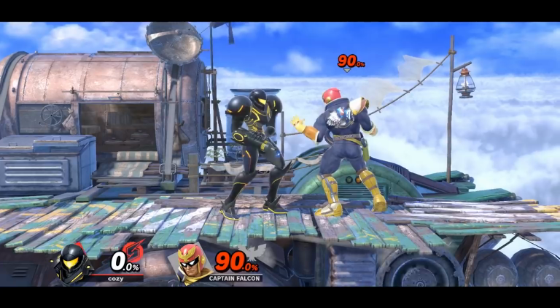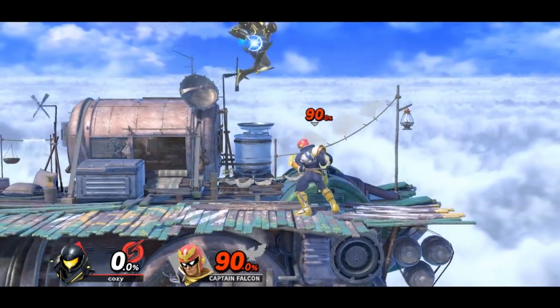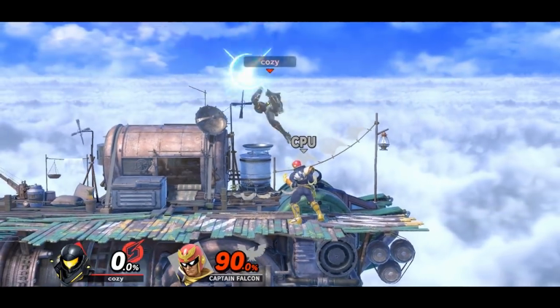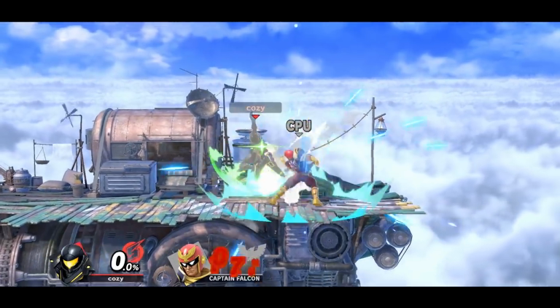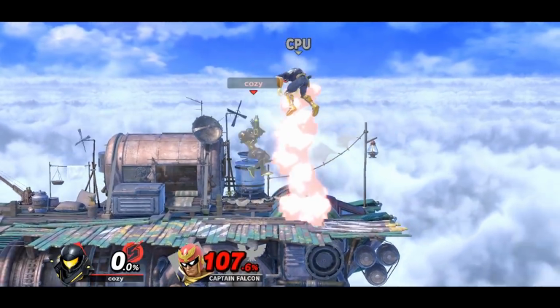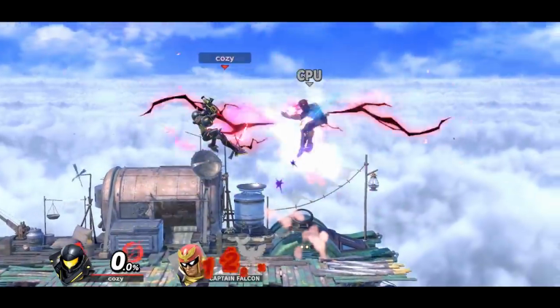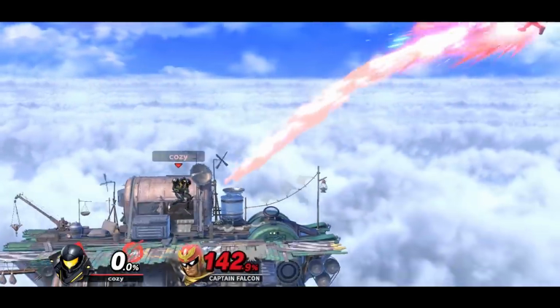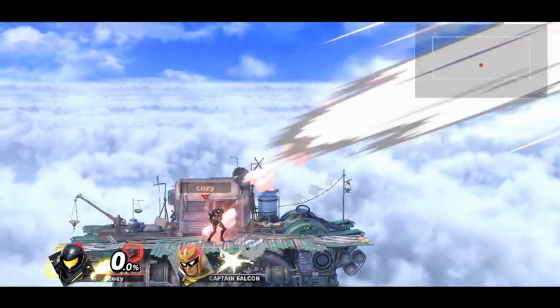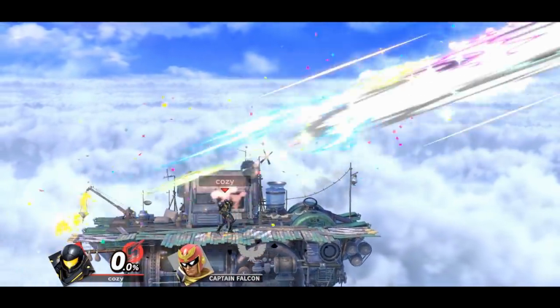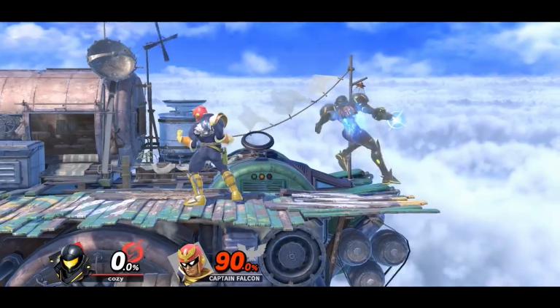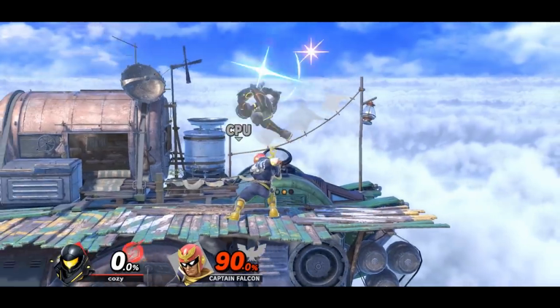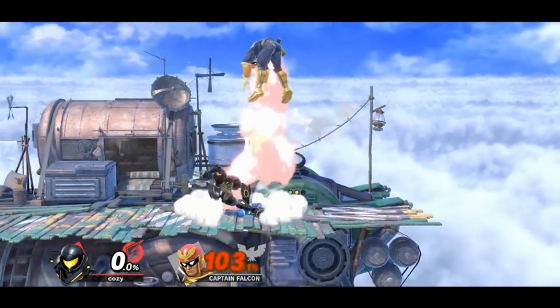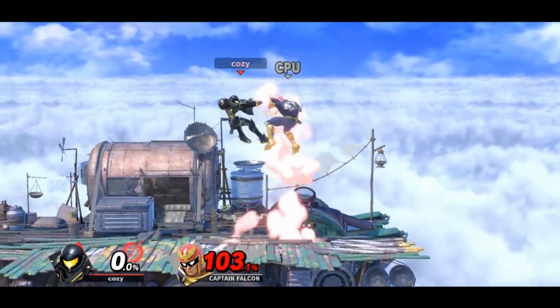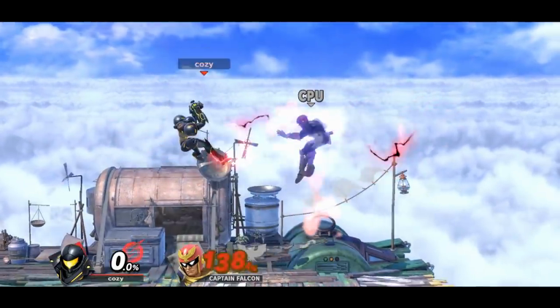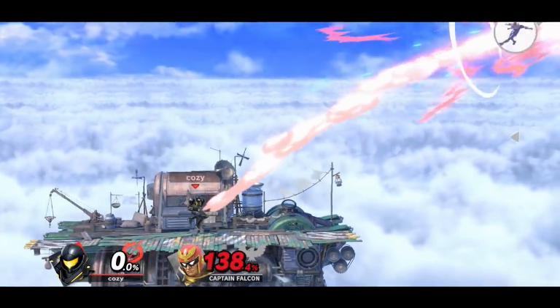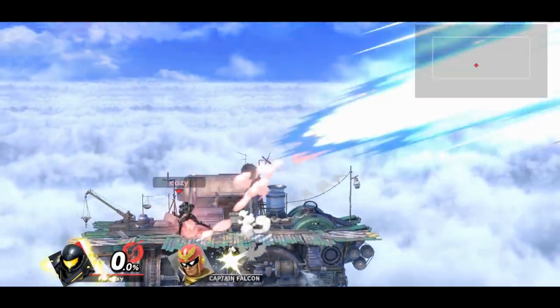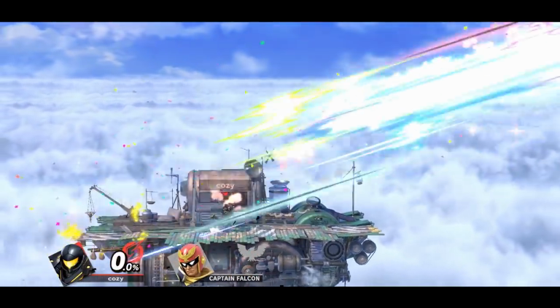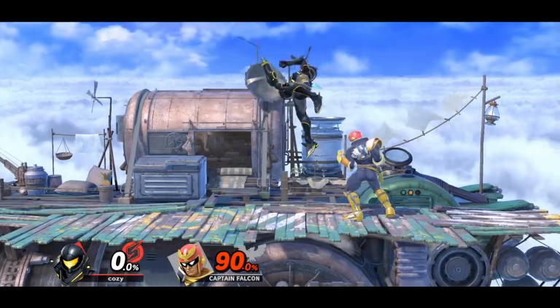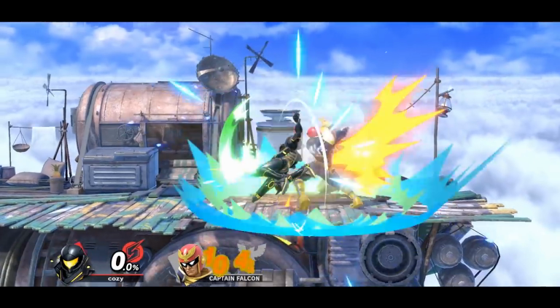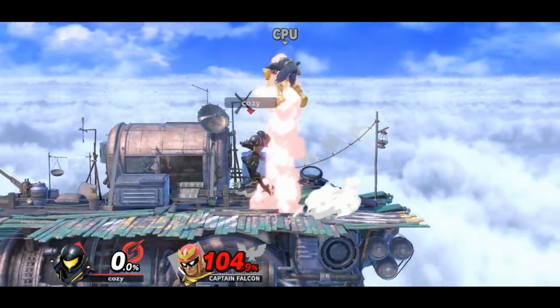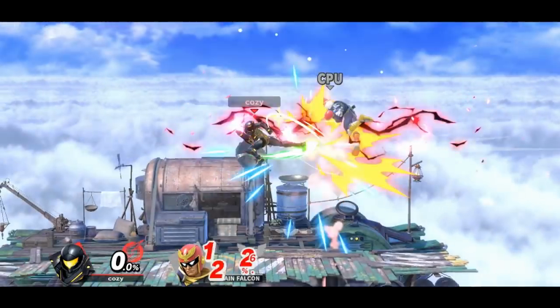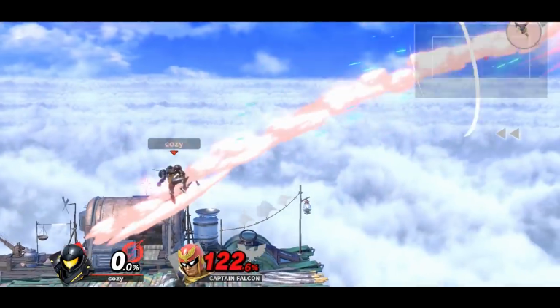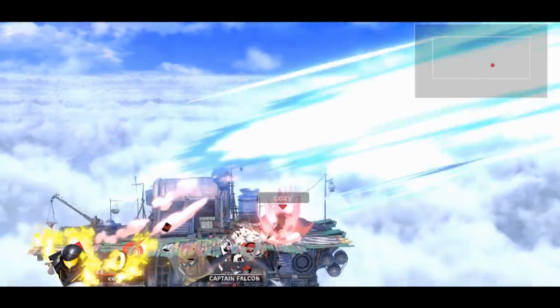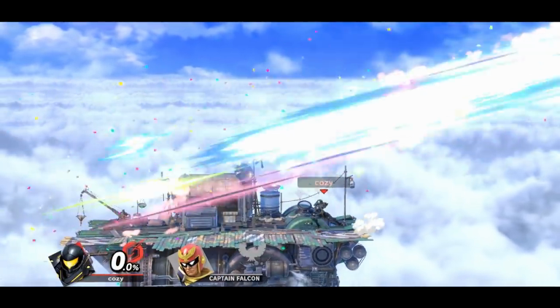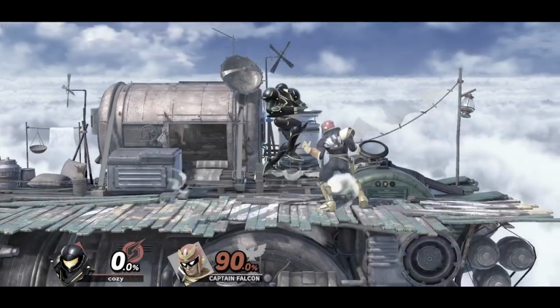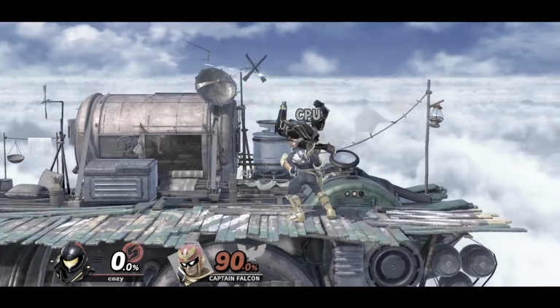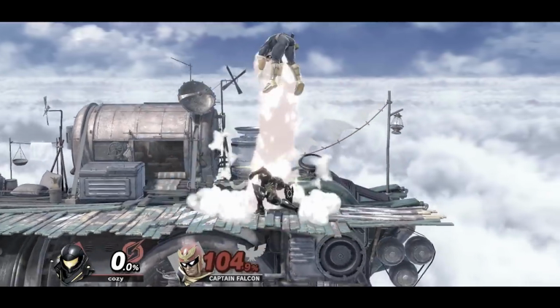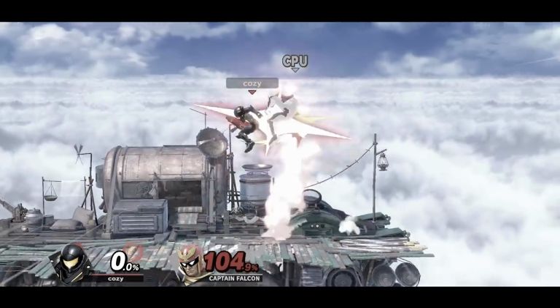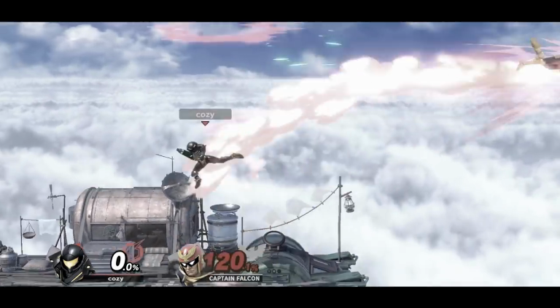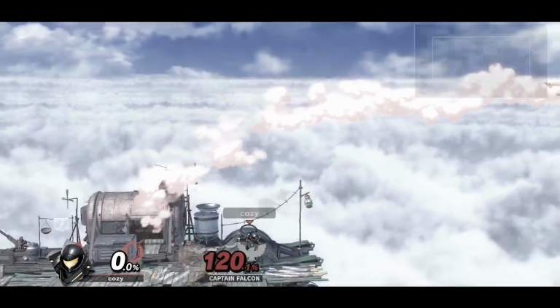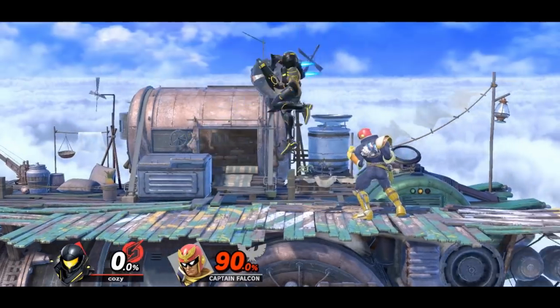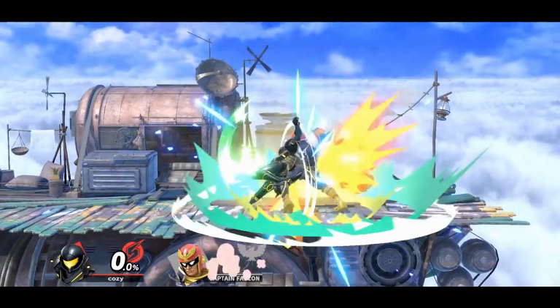With Samus, you can come down with falling down airs which can be followed up with a charge shot or a strong back air. Just make sure you get the strong hitbox, or sweet spot, of back air.